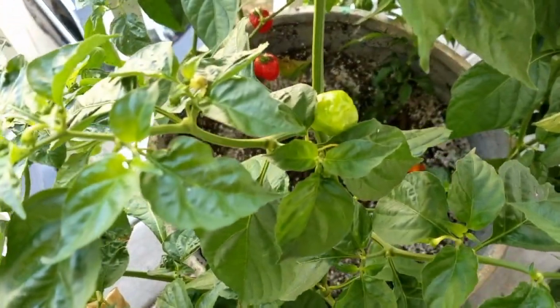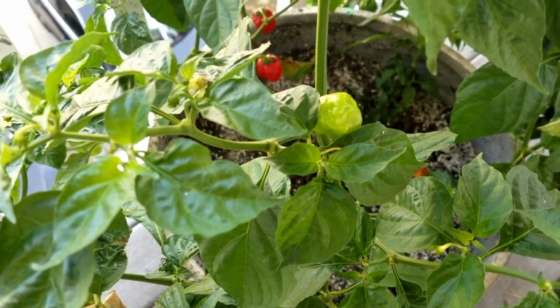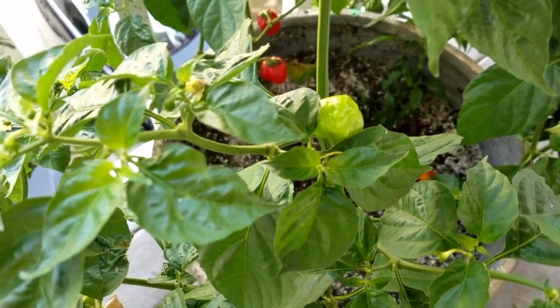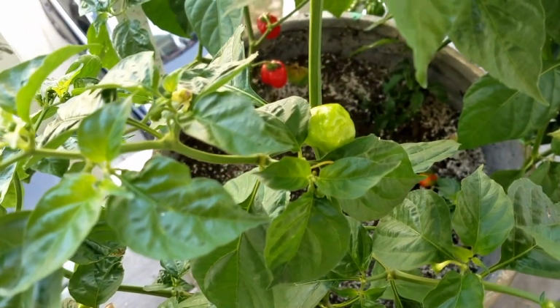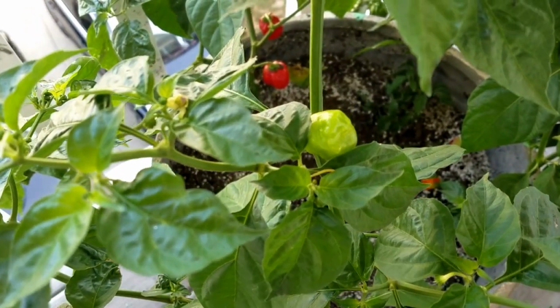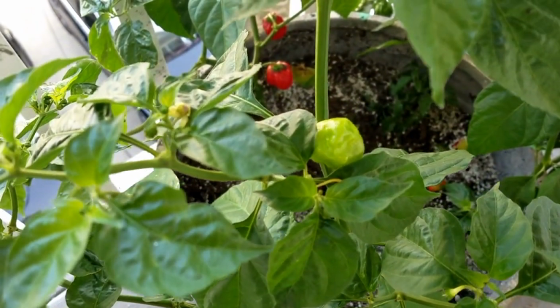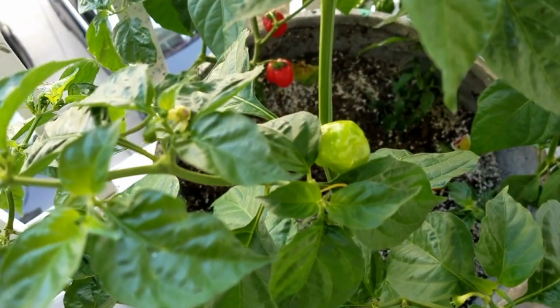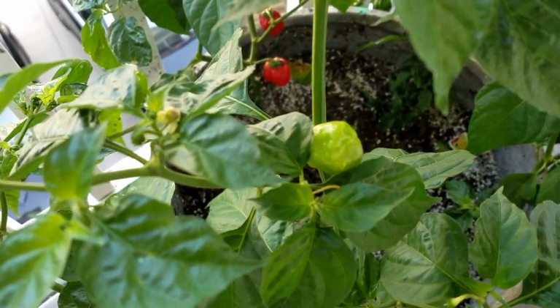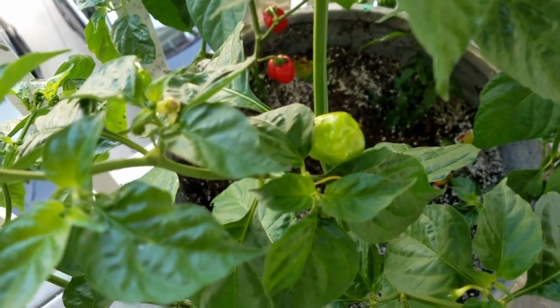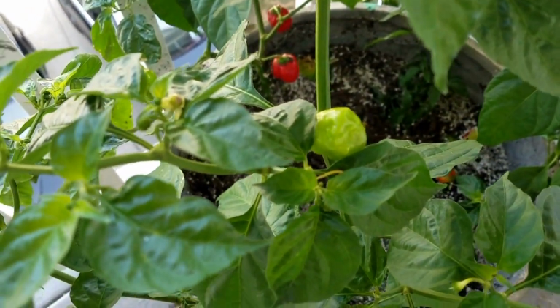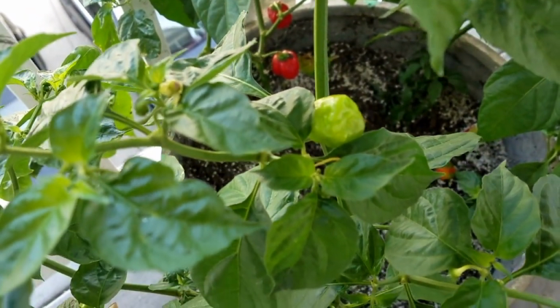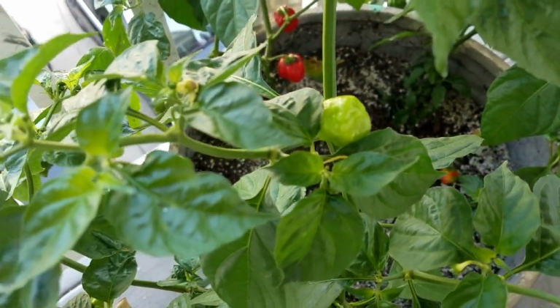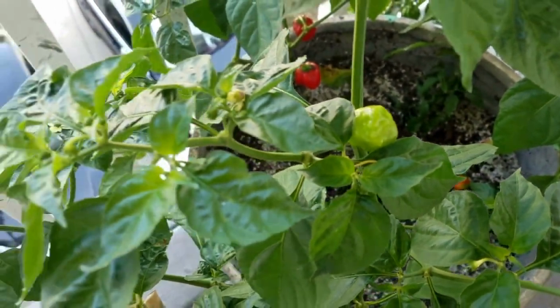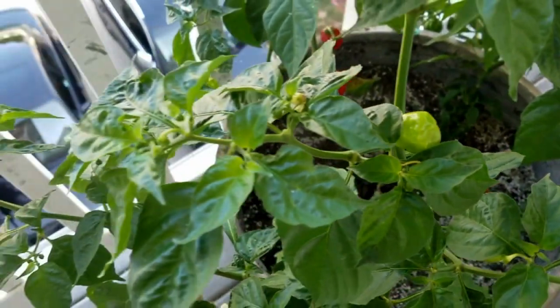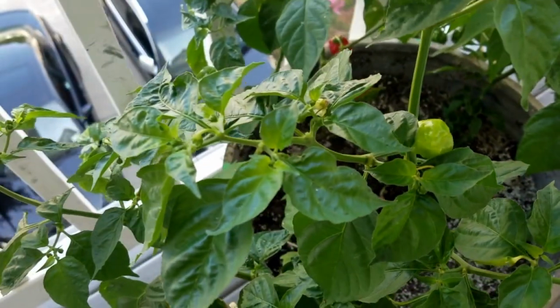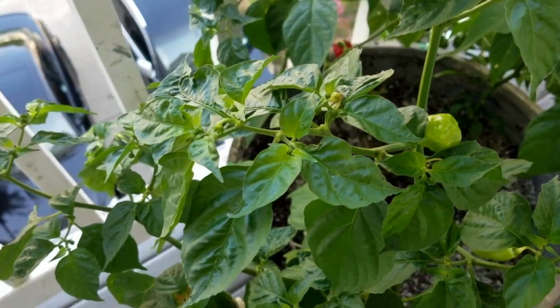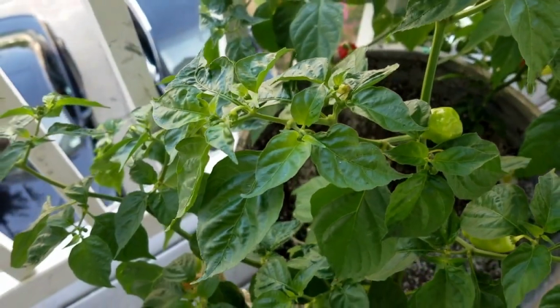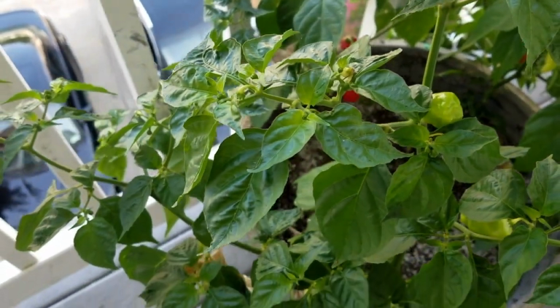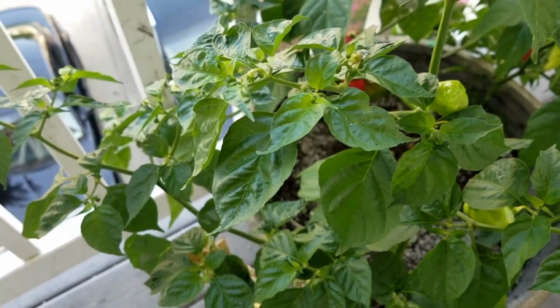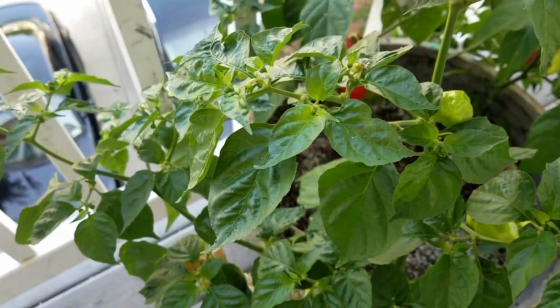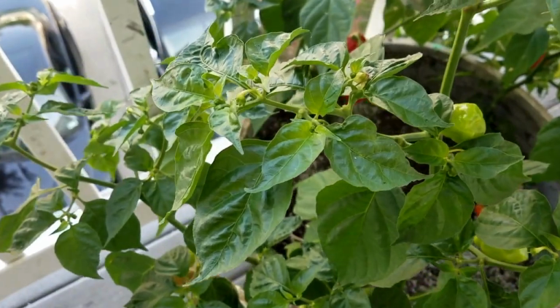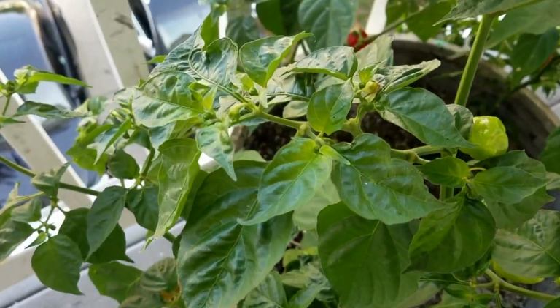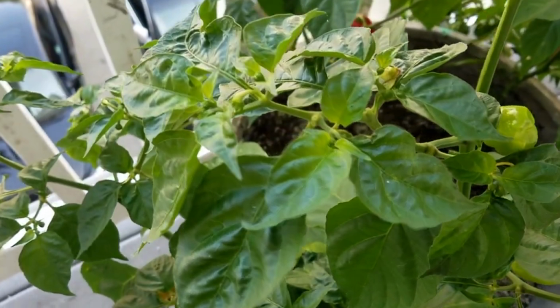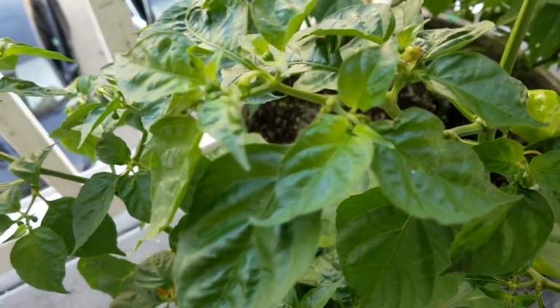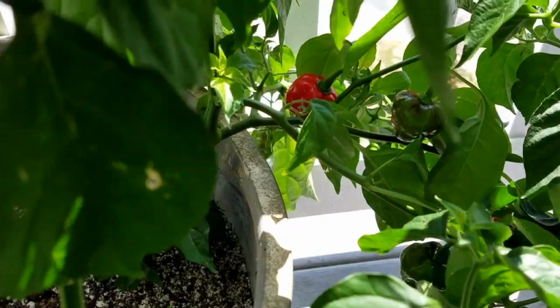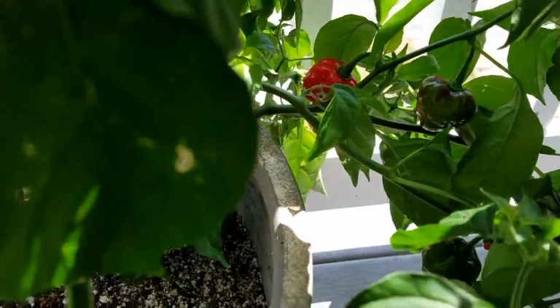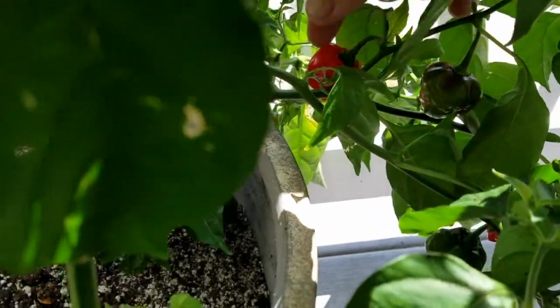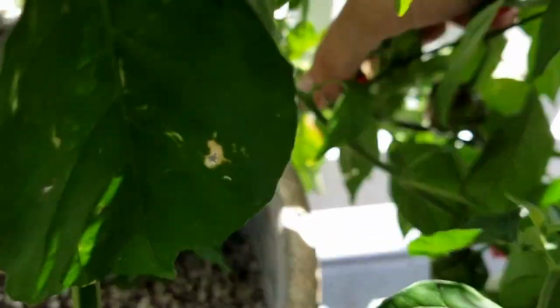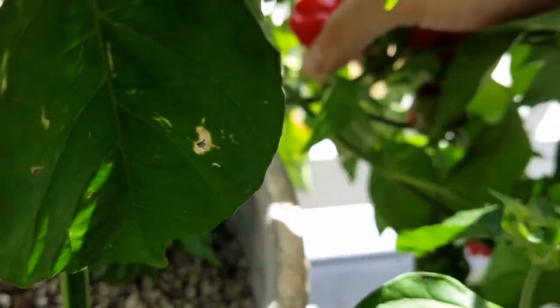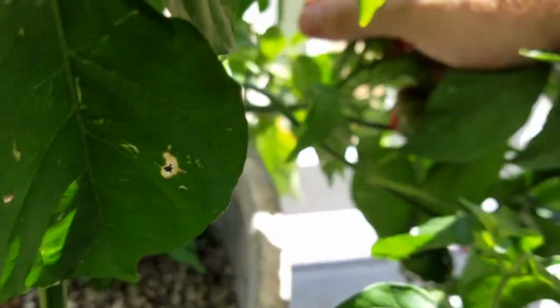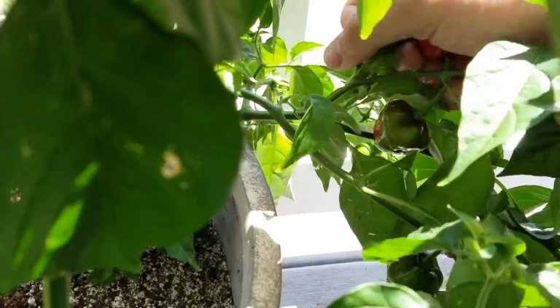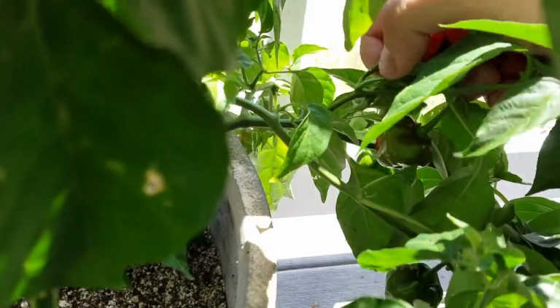When growing organically, you will learn through experience that the best way to grow large, healthy plants is by making sure the micro-life contained within the soil is well taken care of.